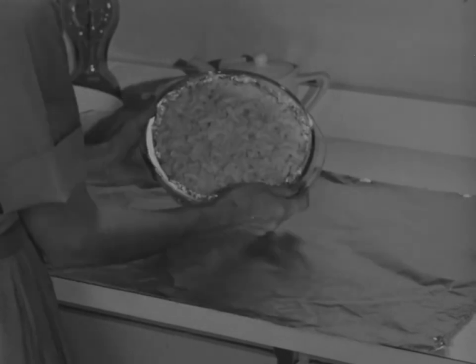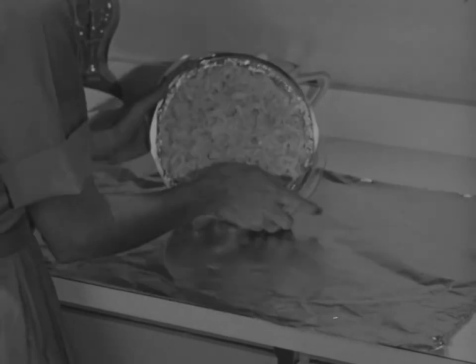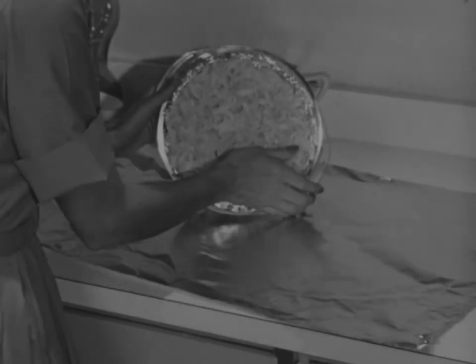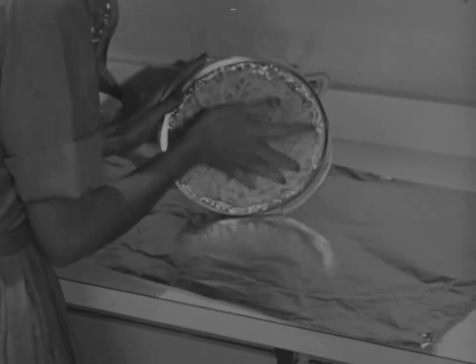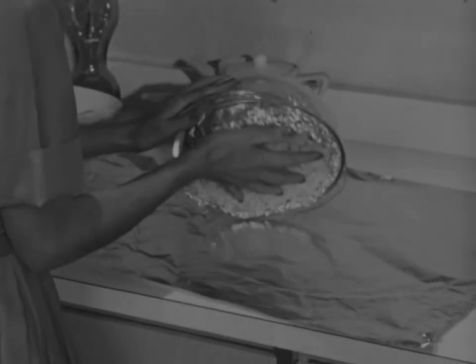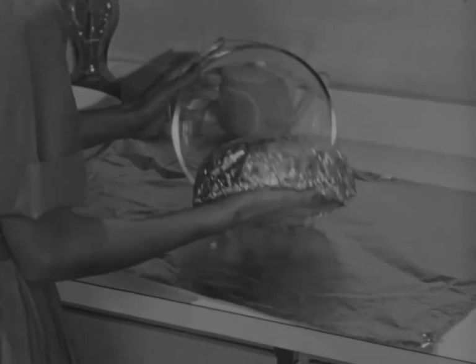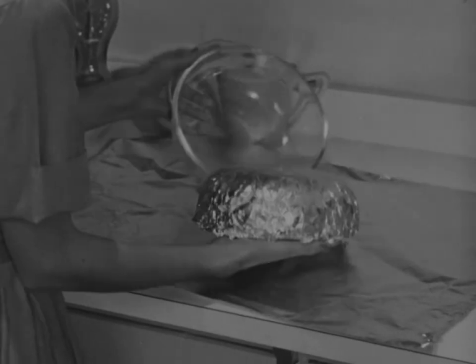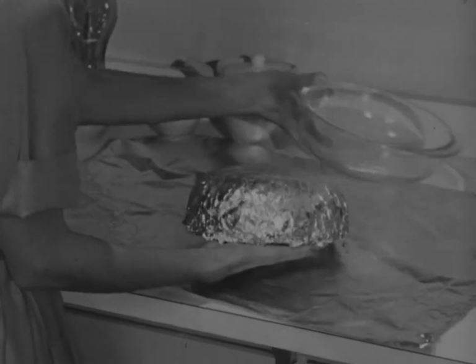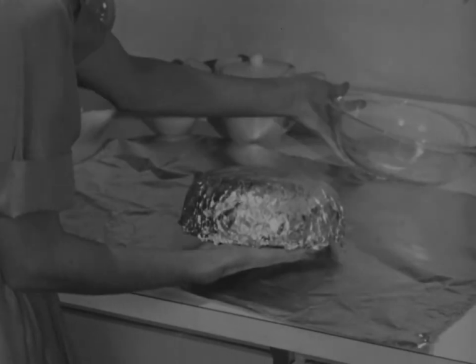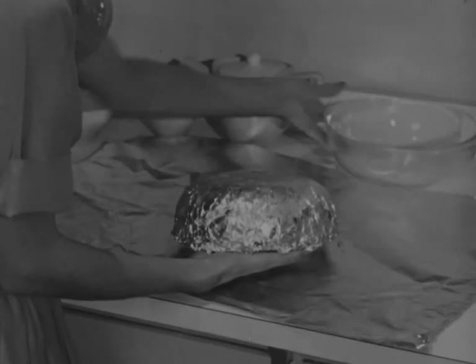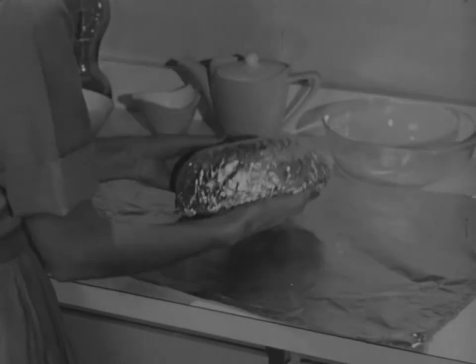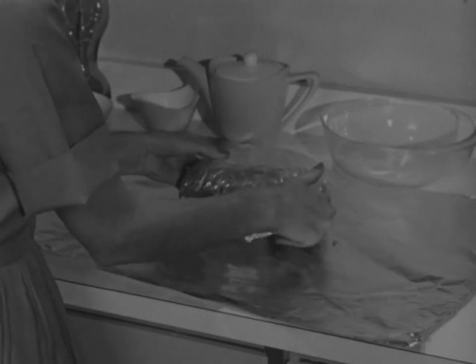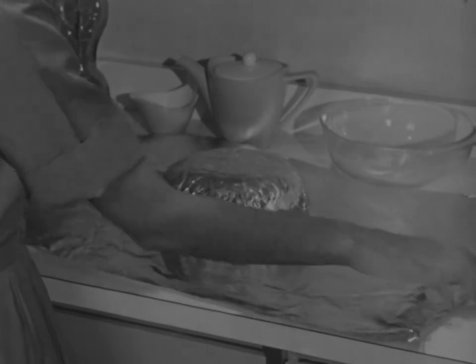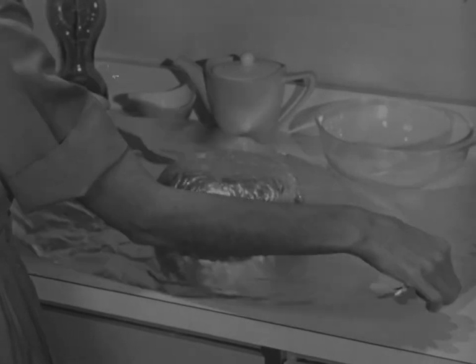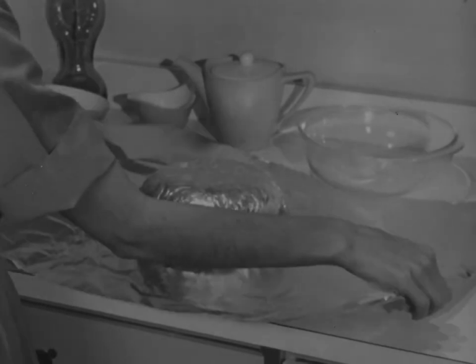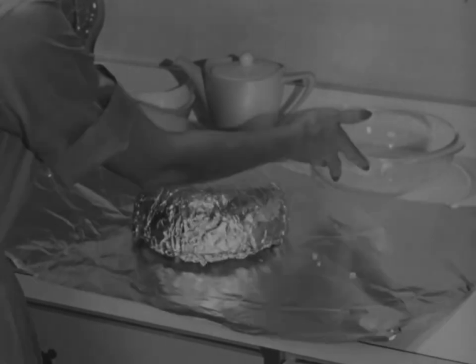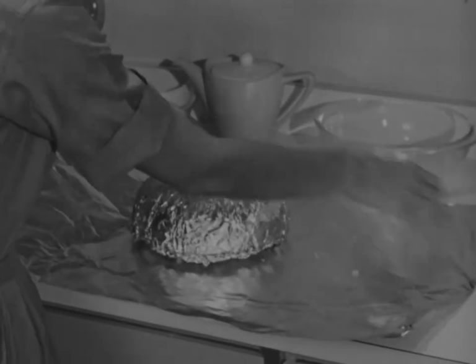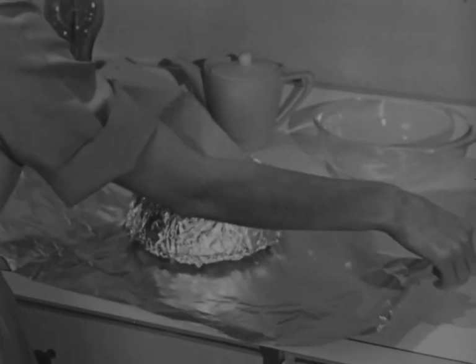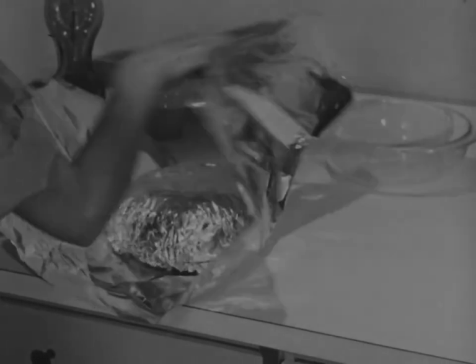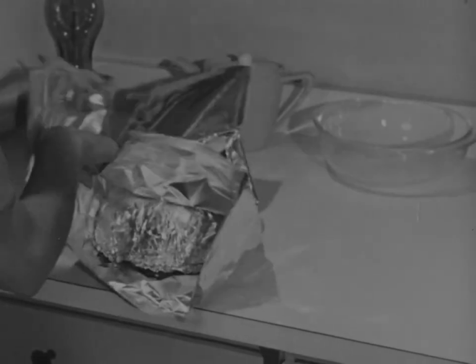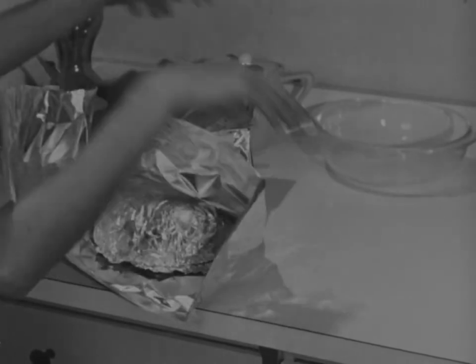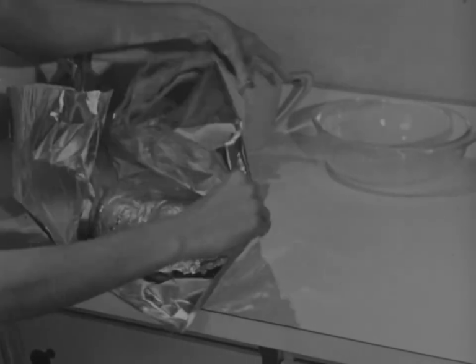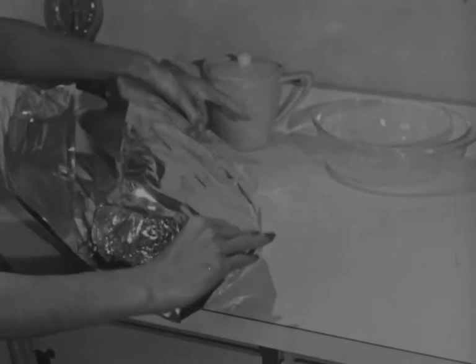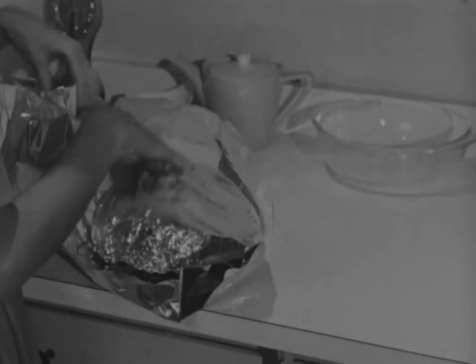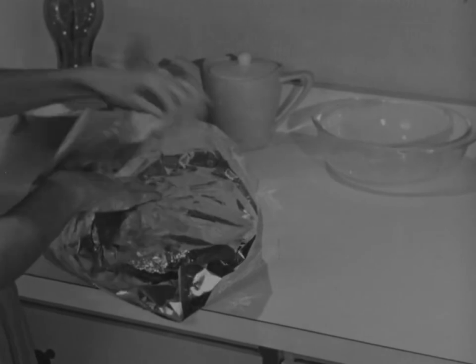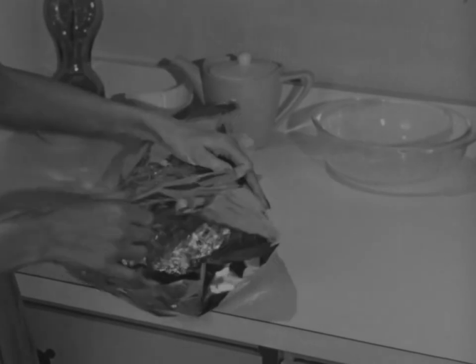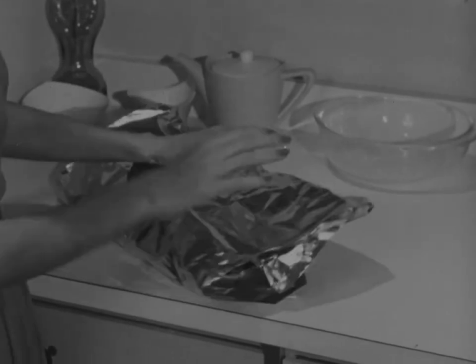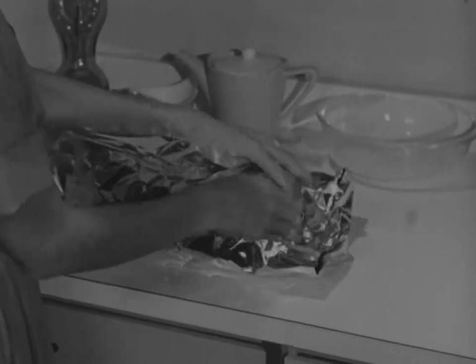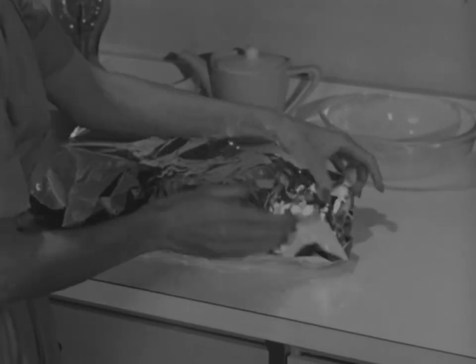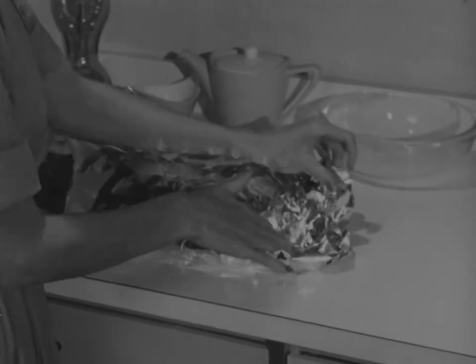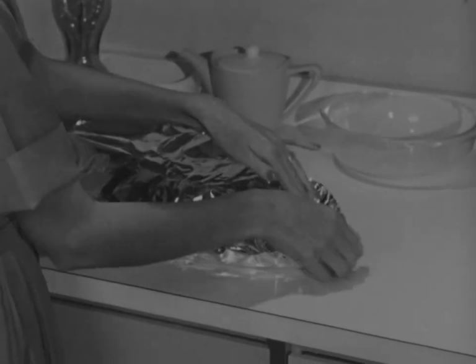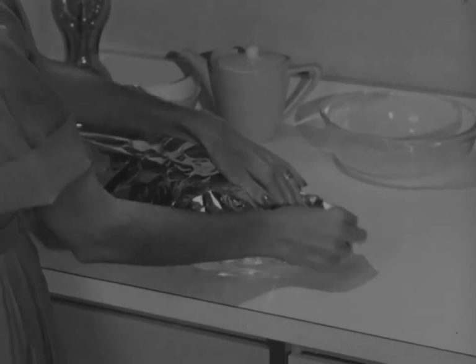A casserole is always a surefire hit. Freeze the food in a foil-lined casserole, then remove and package in a freezer wrap for storing. That way, you don't tie up dishes in the freezer.